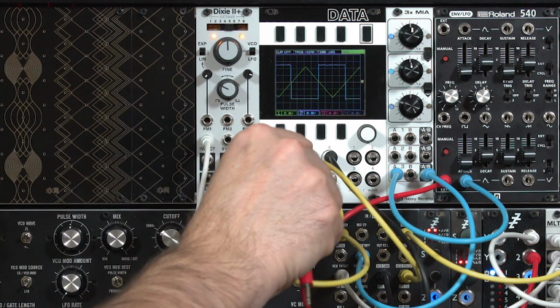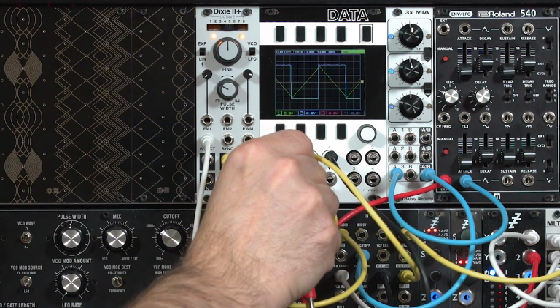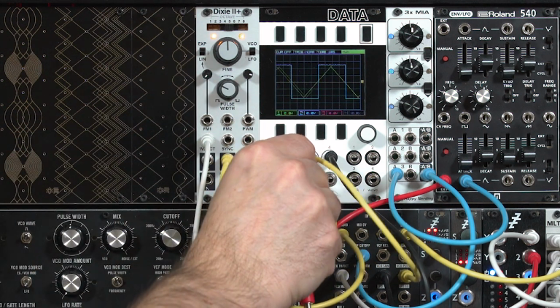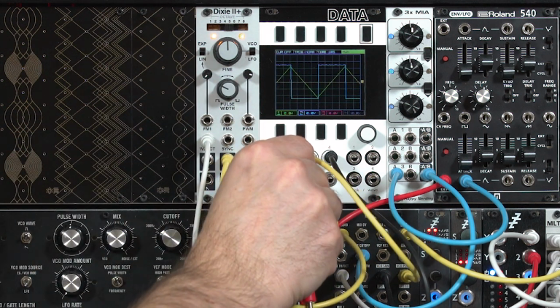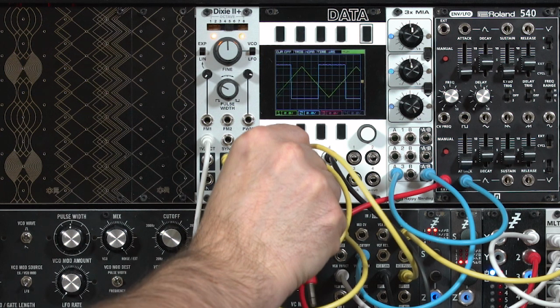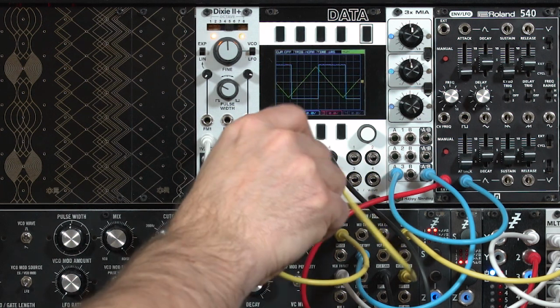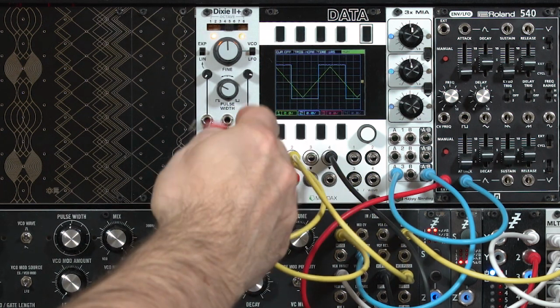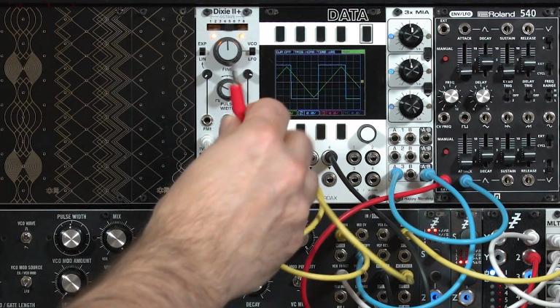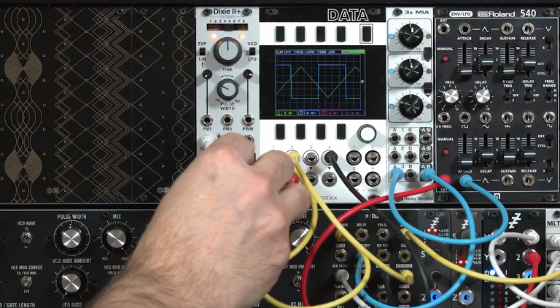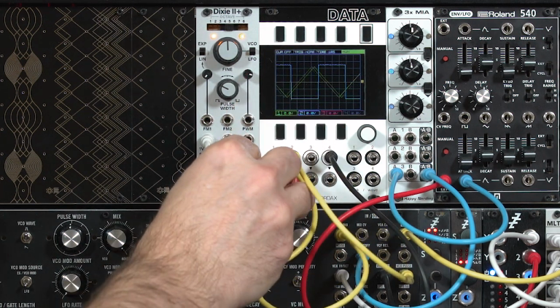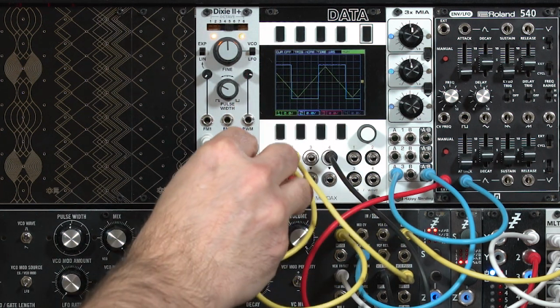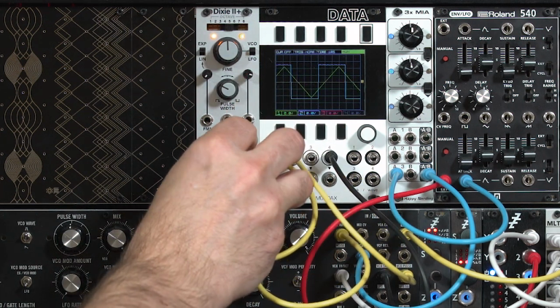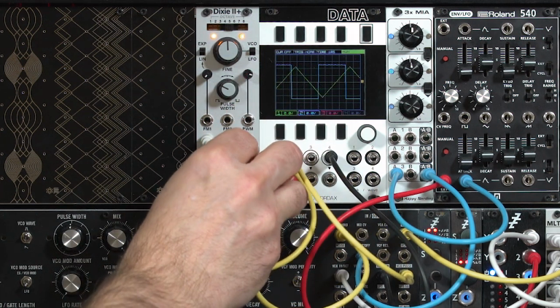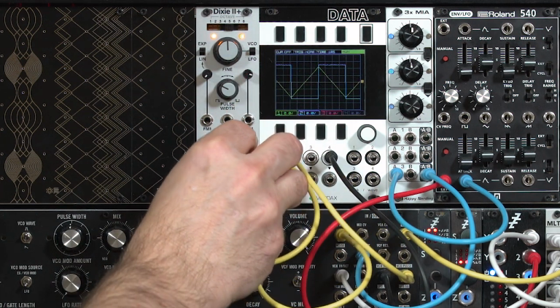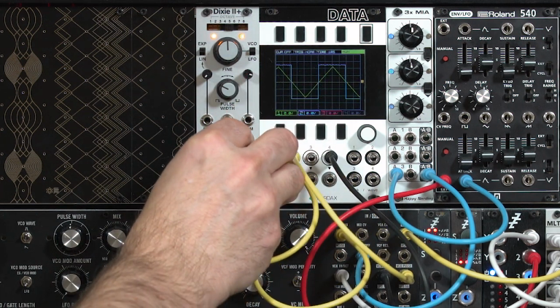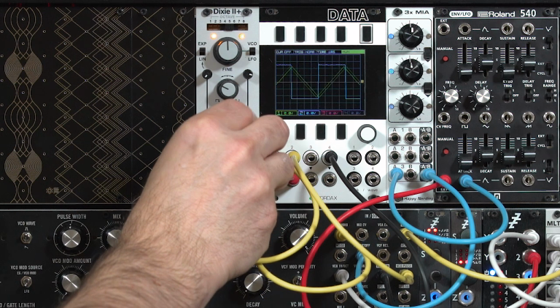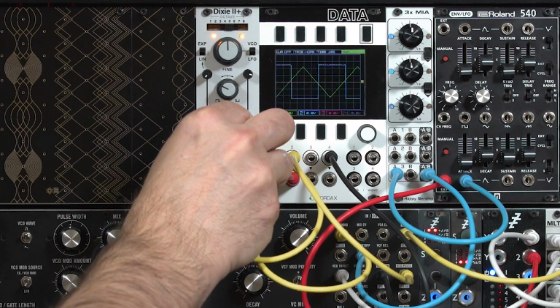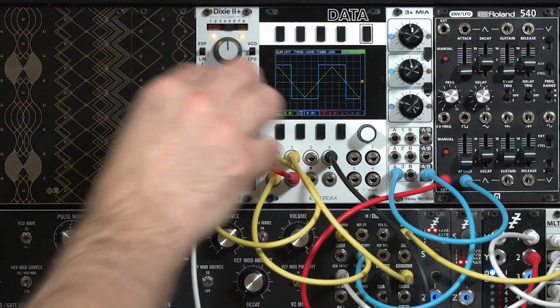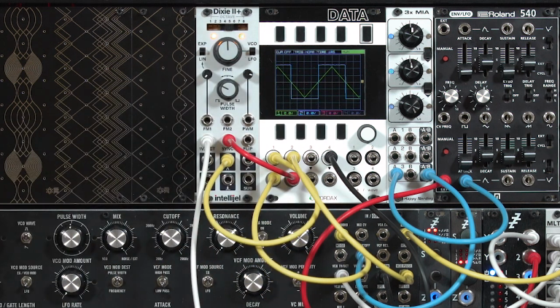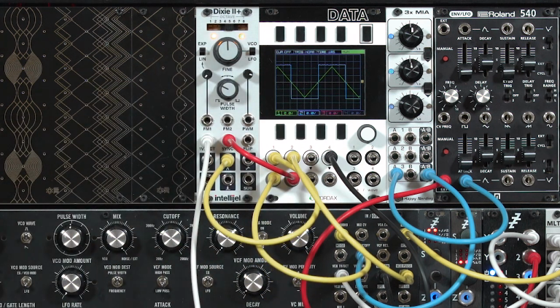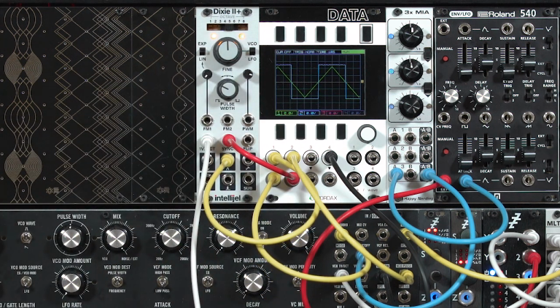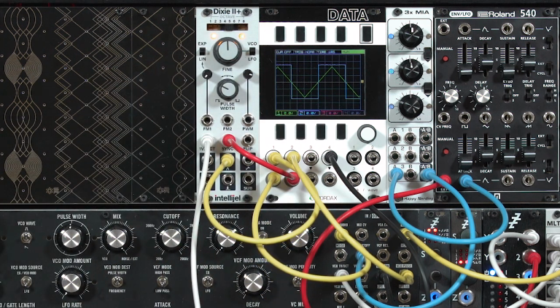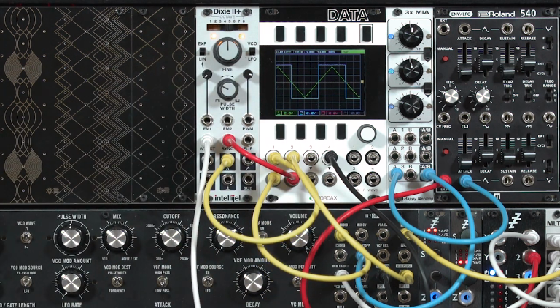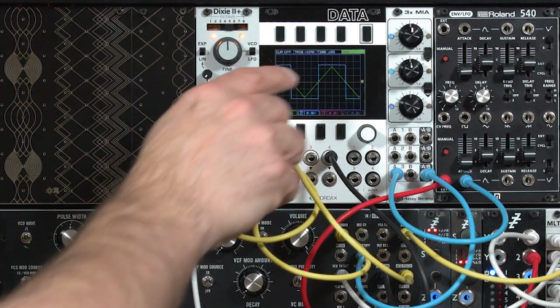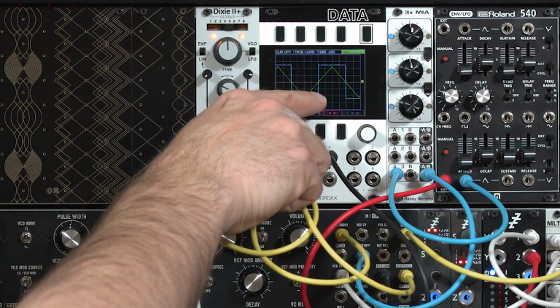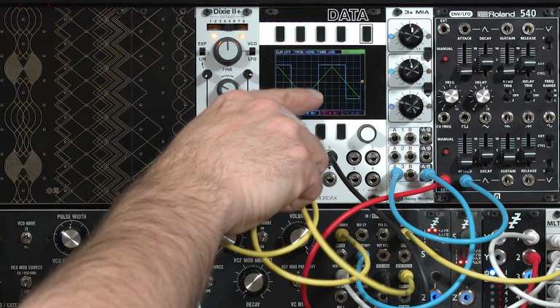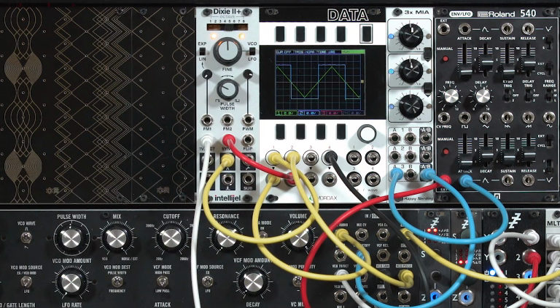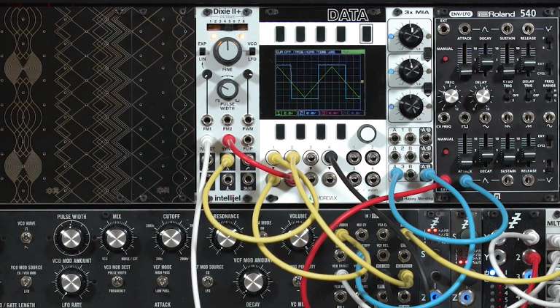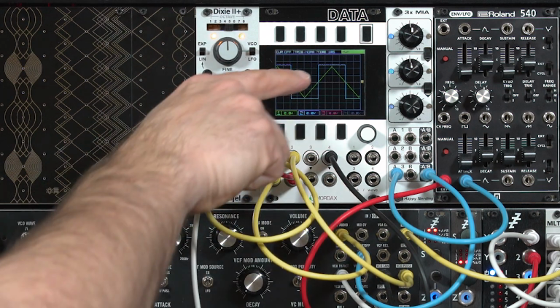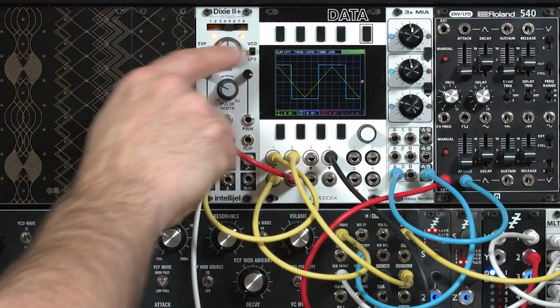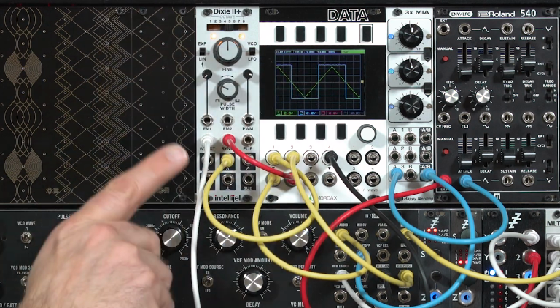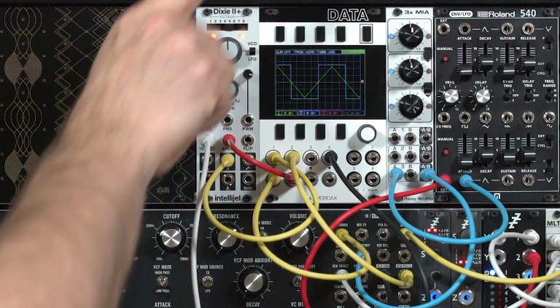I'm going to grab one of my red cables, which are normally for gates and triggers, just to show you that sync is all about re-triggering the waveform. As I plug into sync, you'll notice the two oscillators have locked in together, and whenever there's a rising edge of the square wave, the triangle wave from the Dixie will reset.